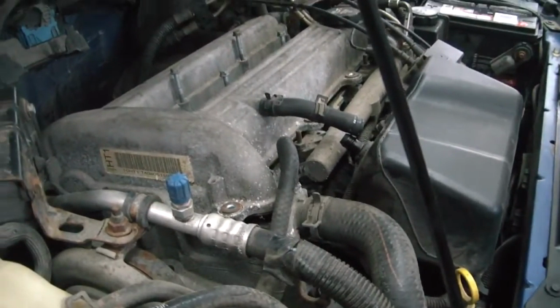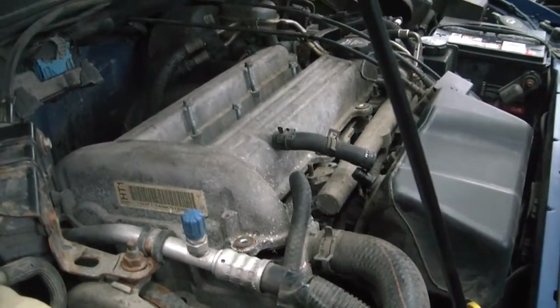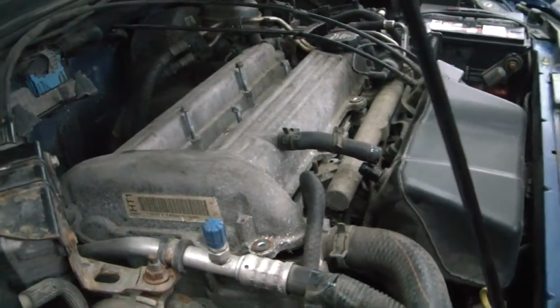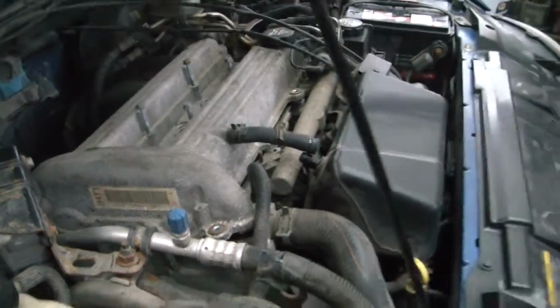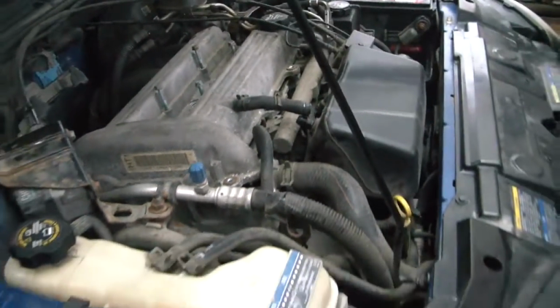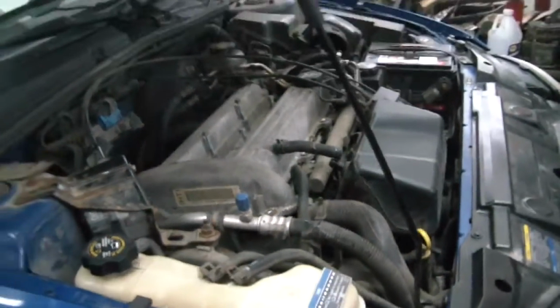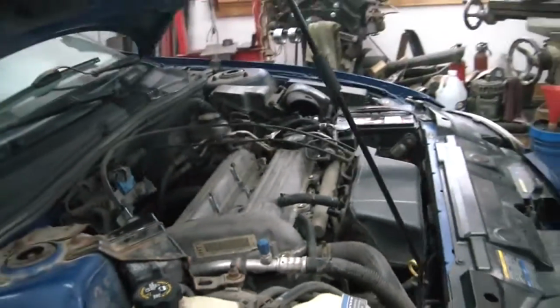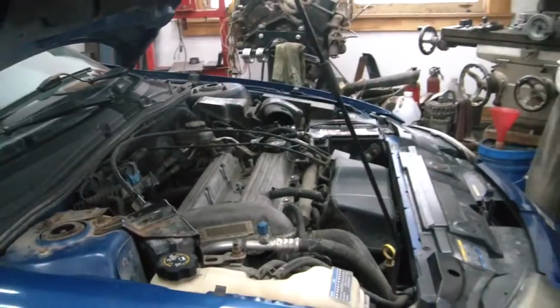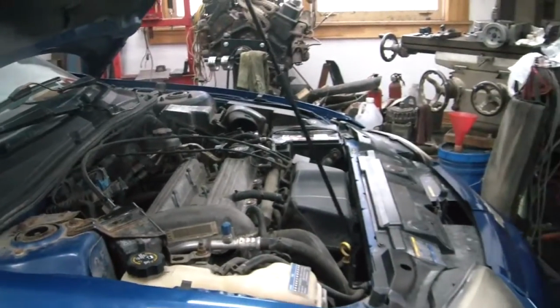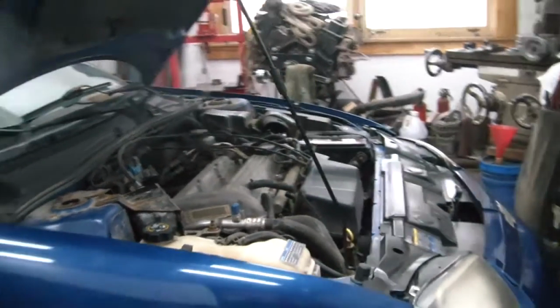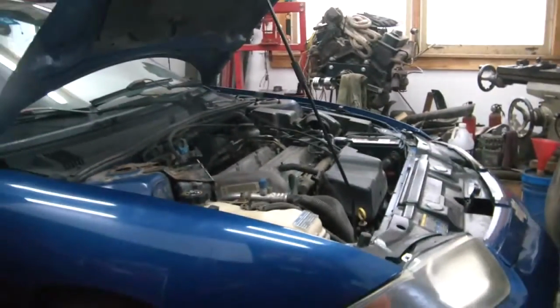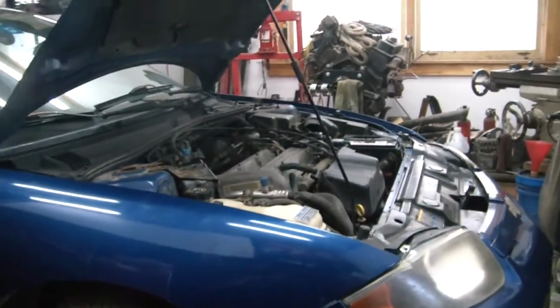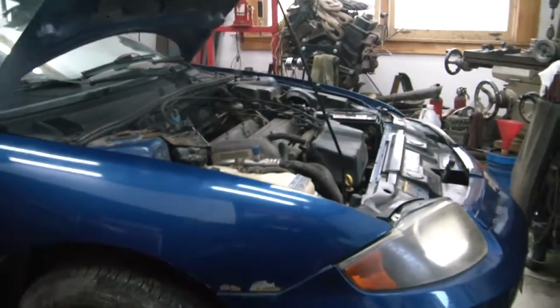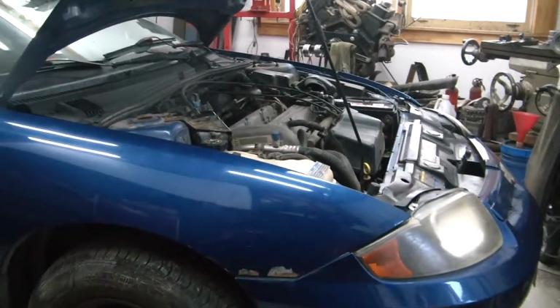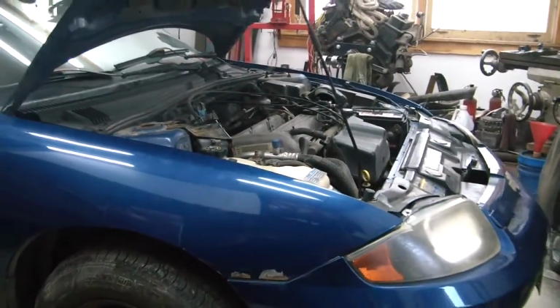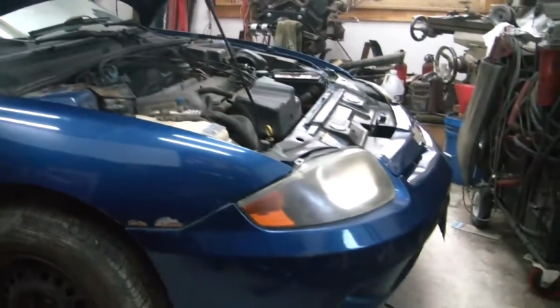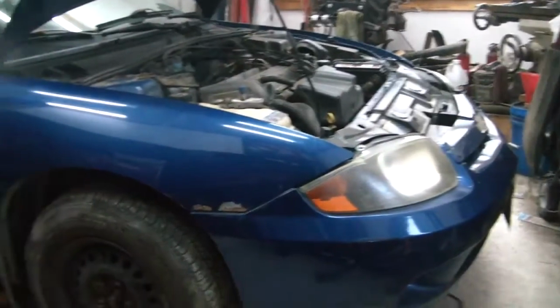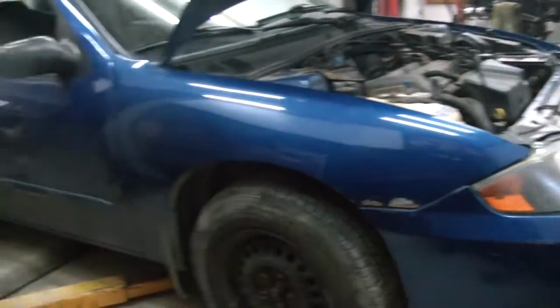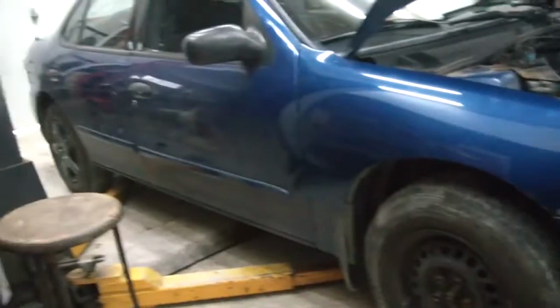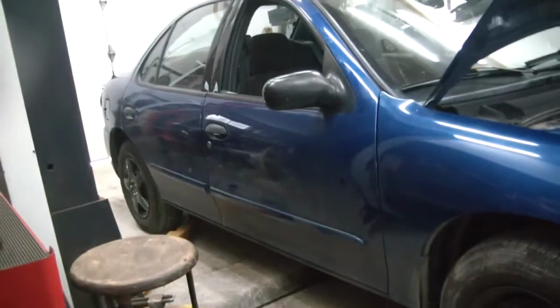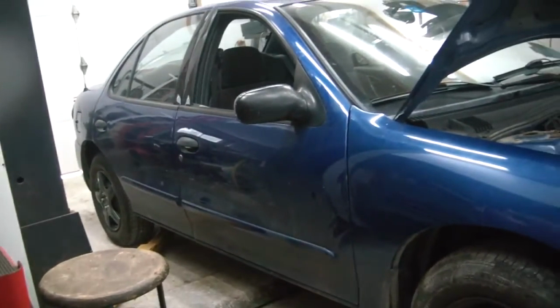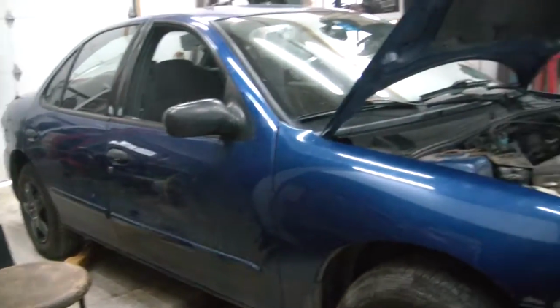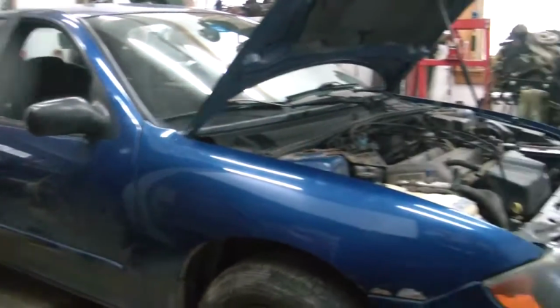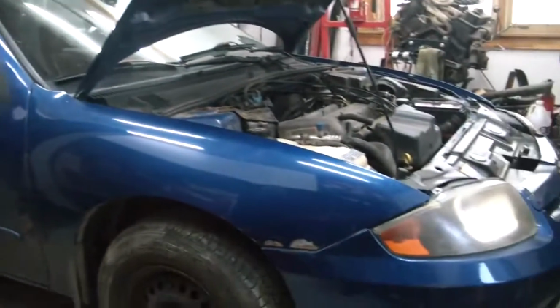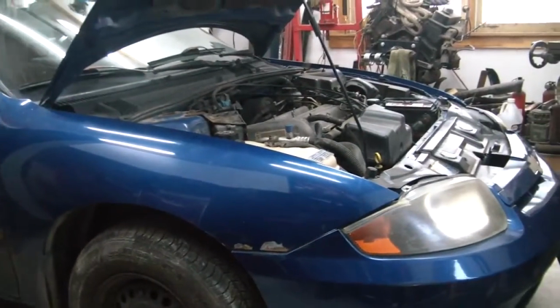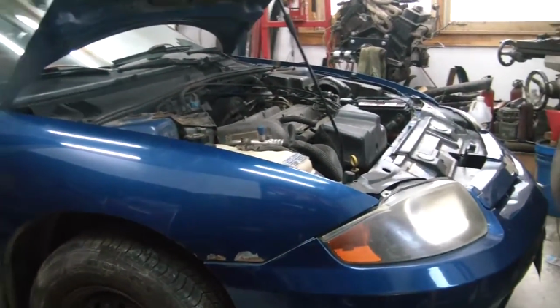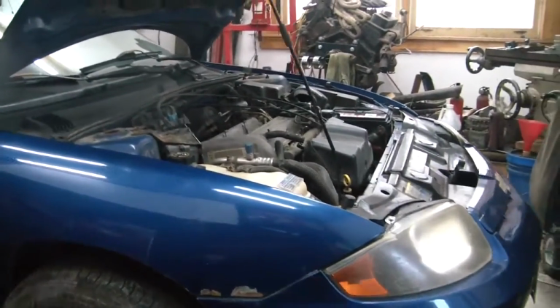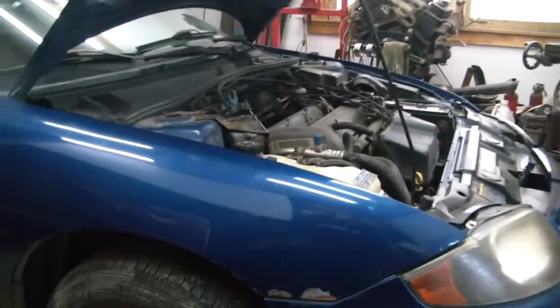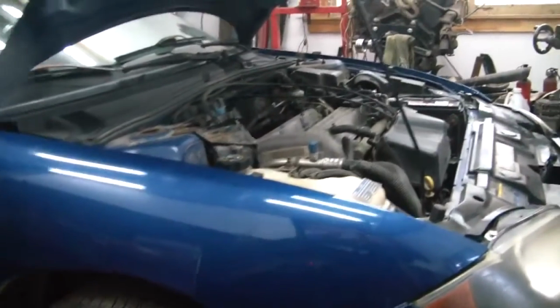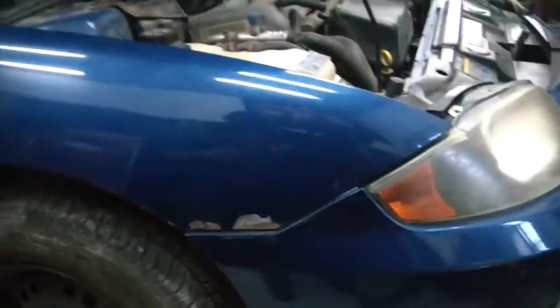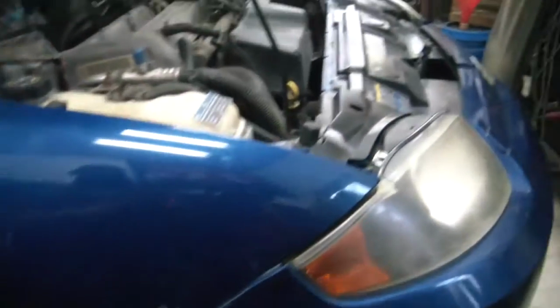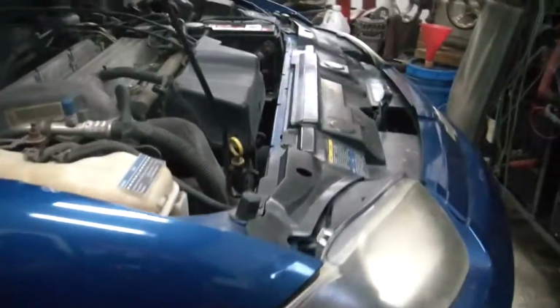What we're going to do is pull this out. We've got an engine coming from the junkyard with 100,000 miles for just a couple hundred bucks, and we're going to drop it in here and away he'll go.